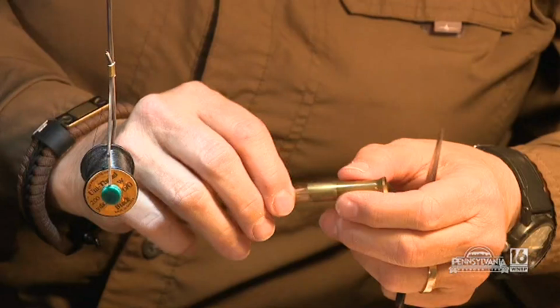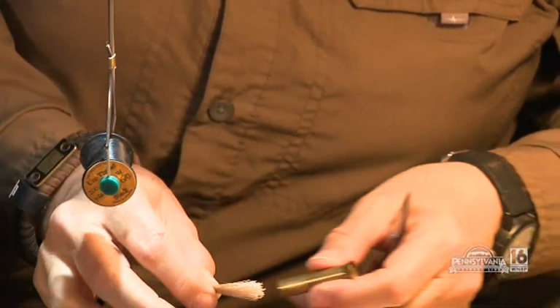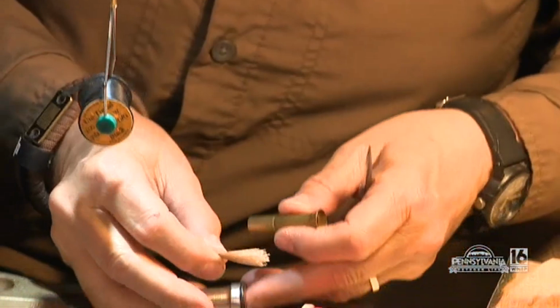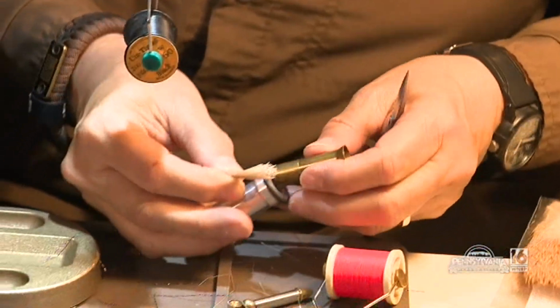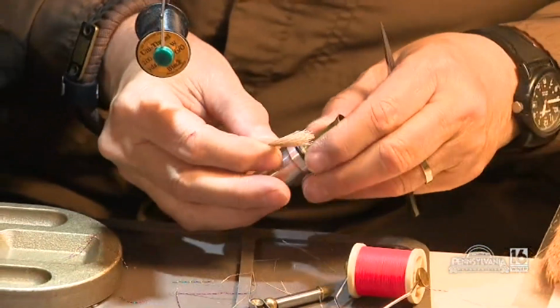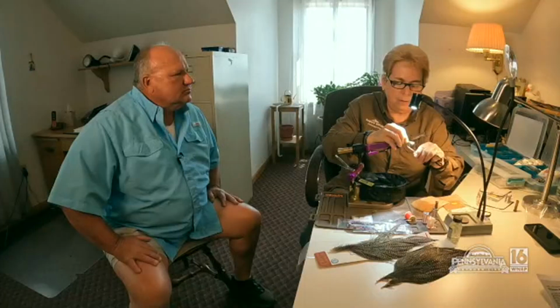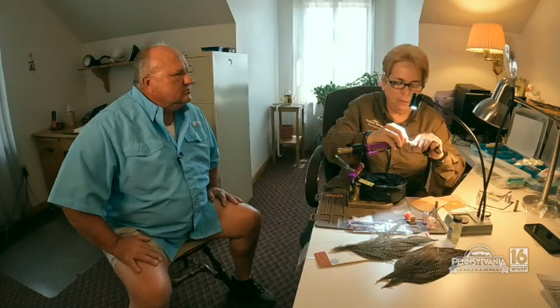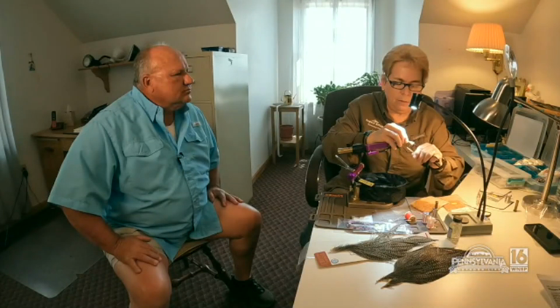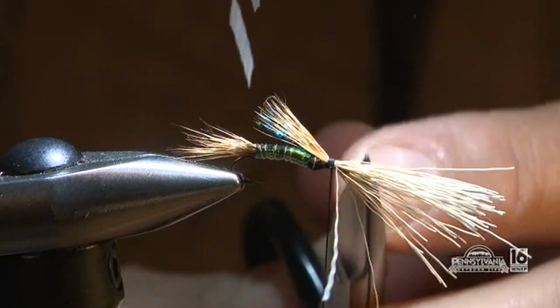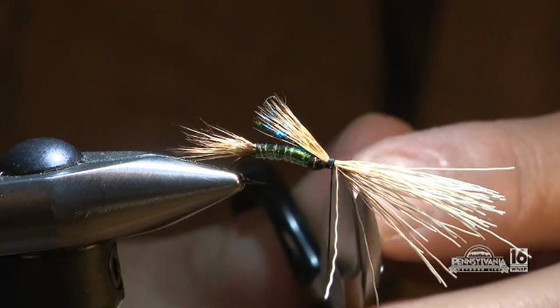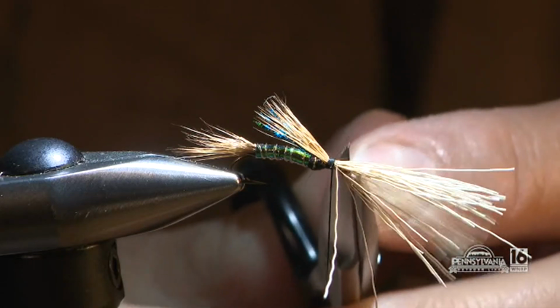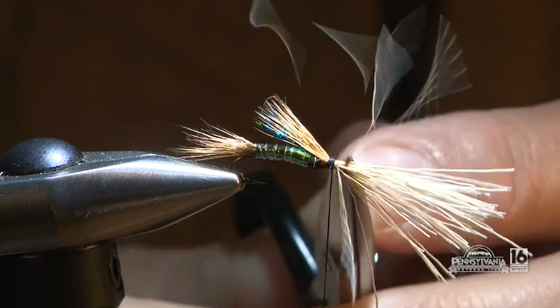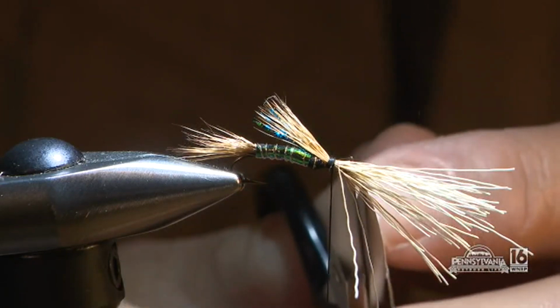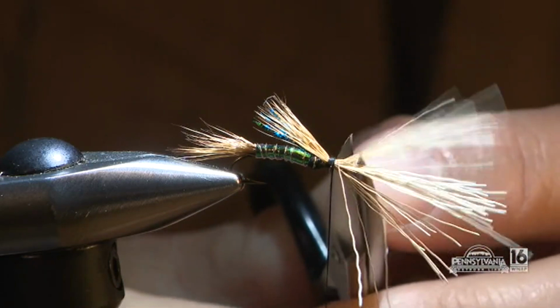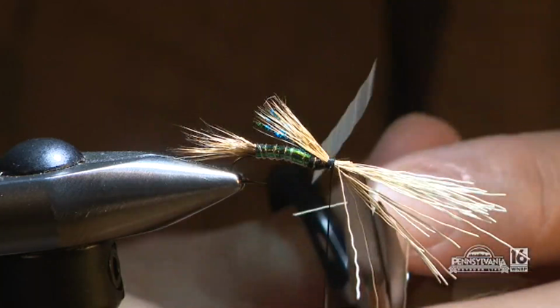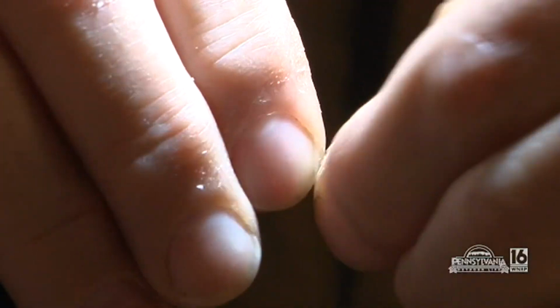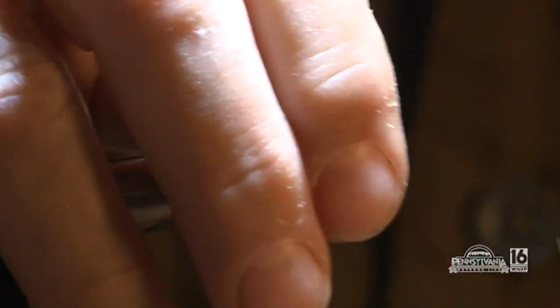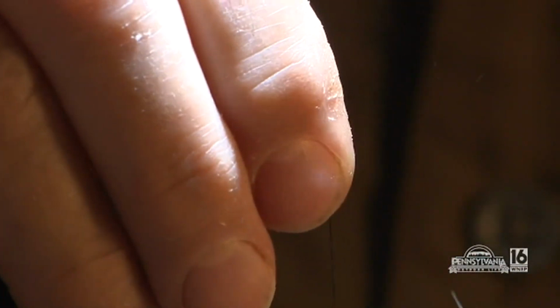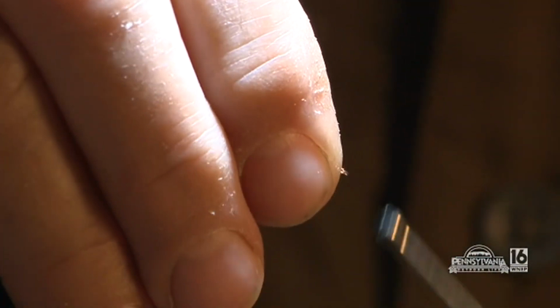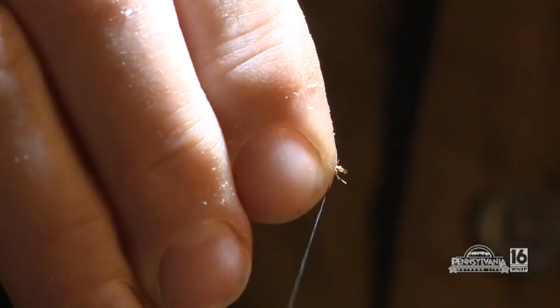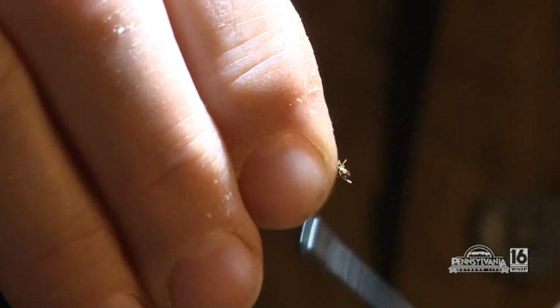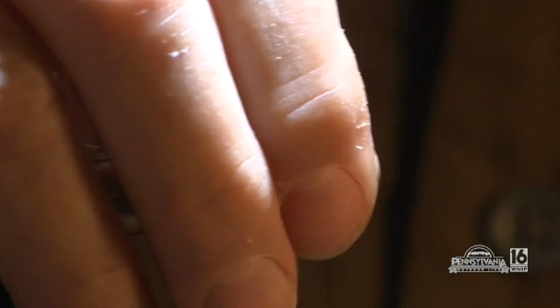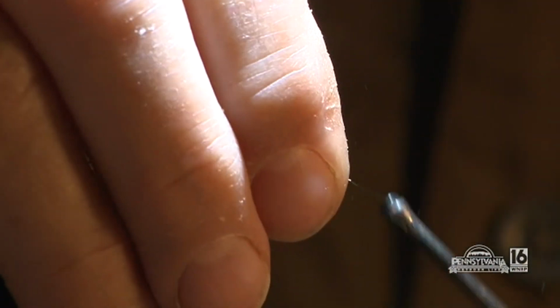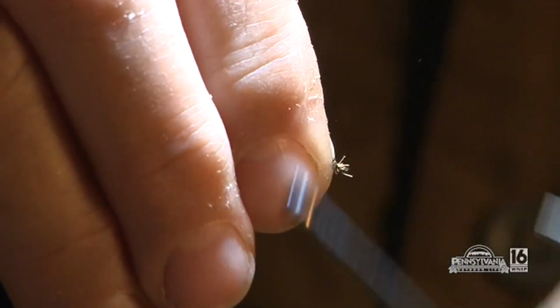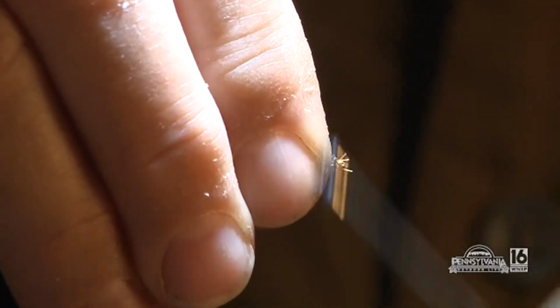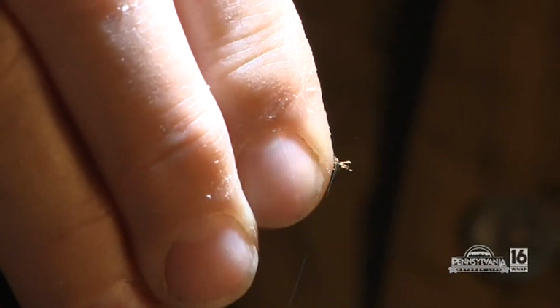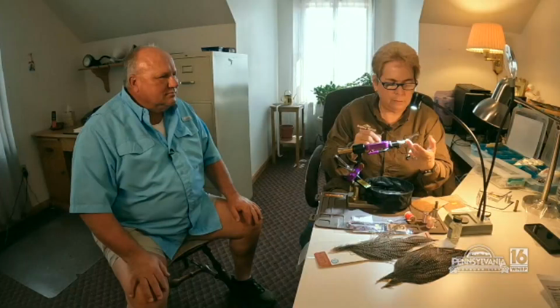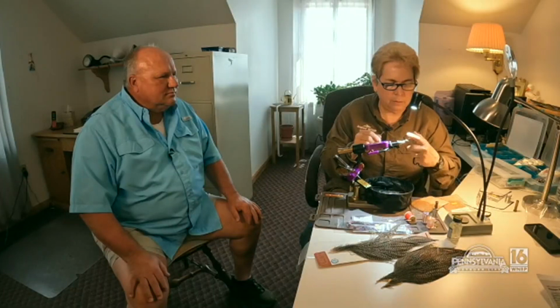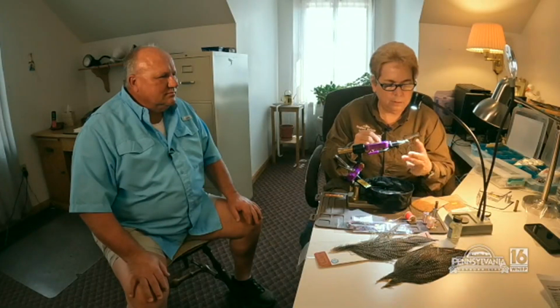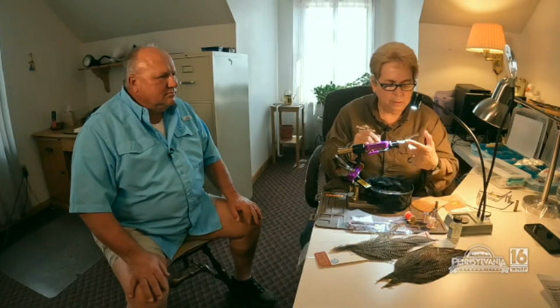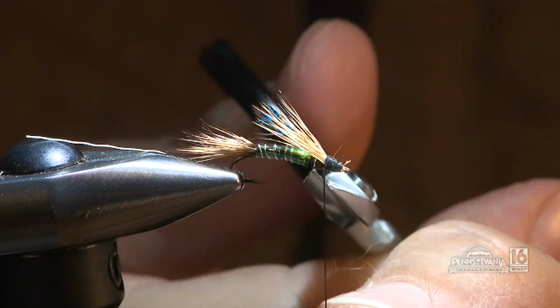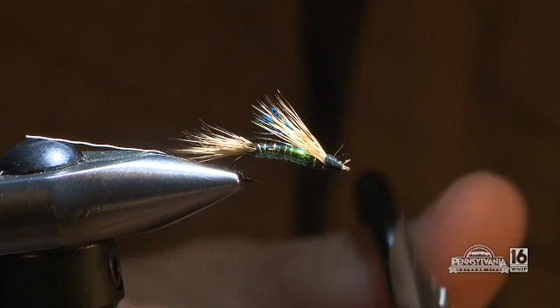Janet then adds a little elk hair by wrapping it with thread and slowly trimming the excess. She pushes the hair back to keep the eye open and finishes it with more black thread and a whipped finish before cutting it.